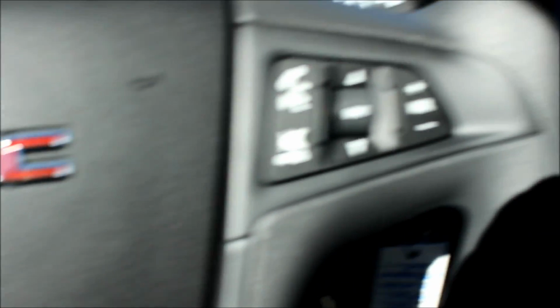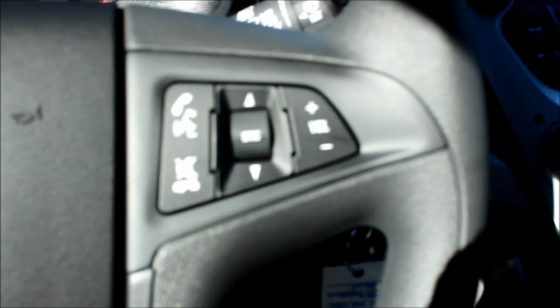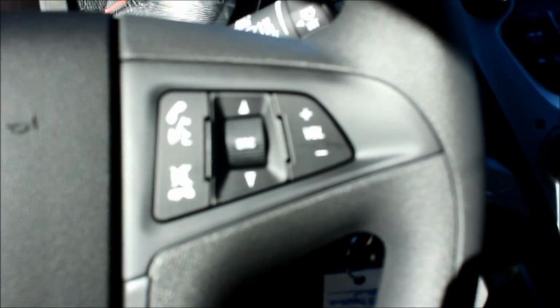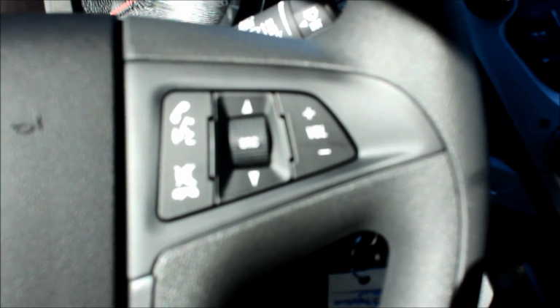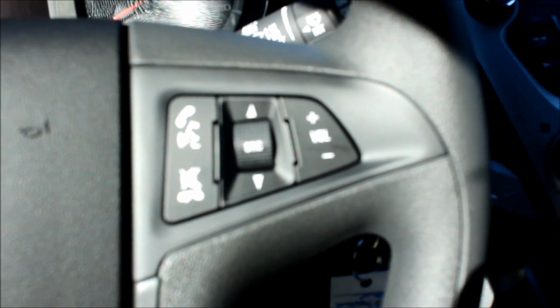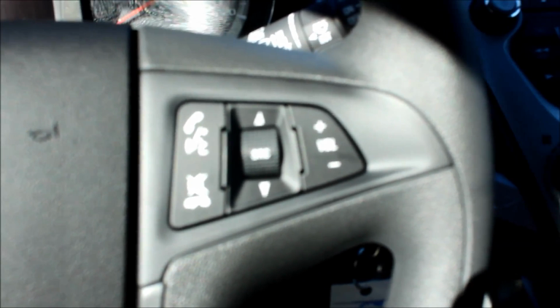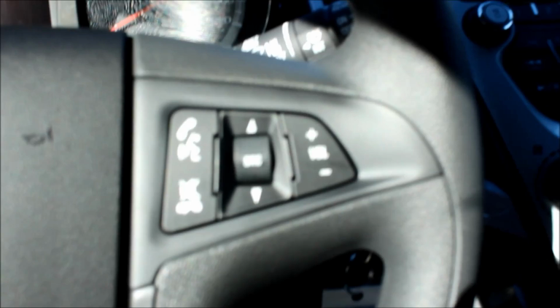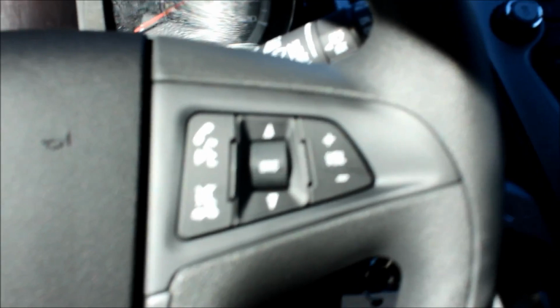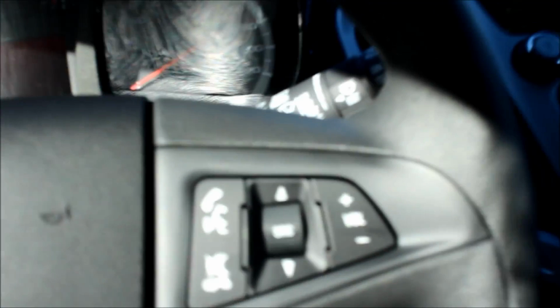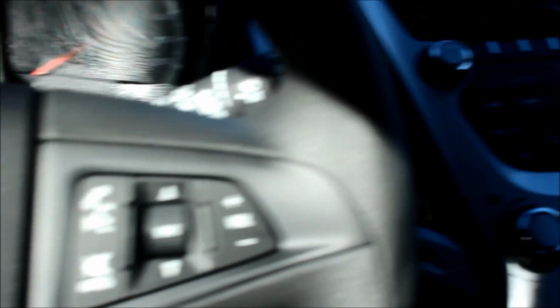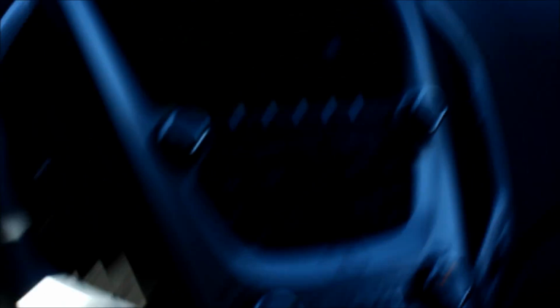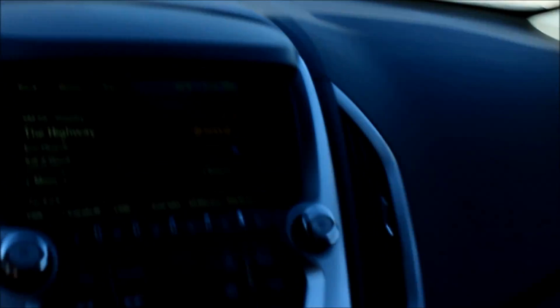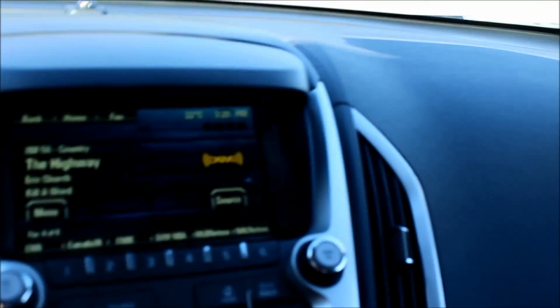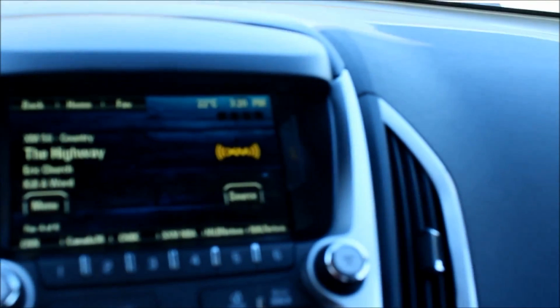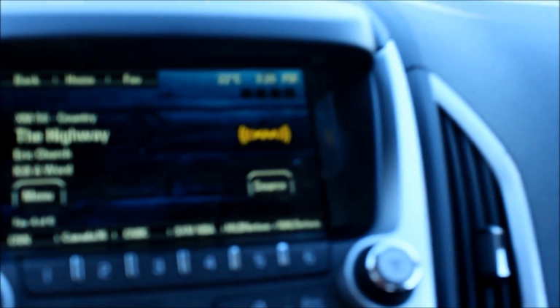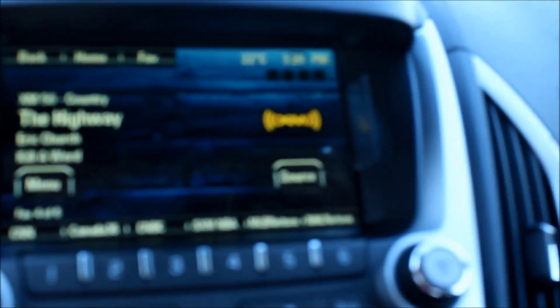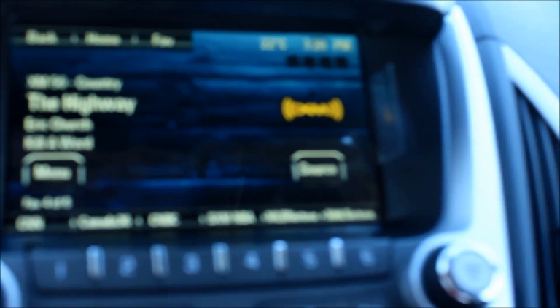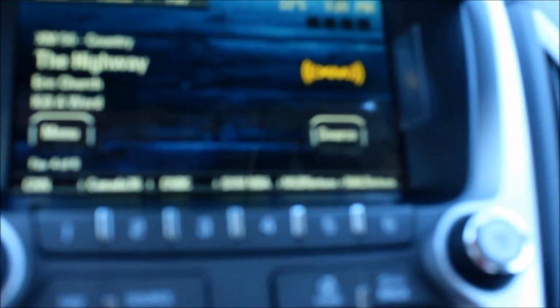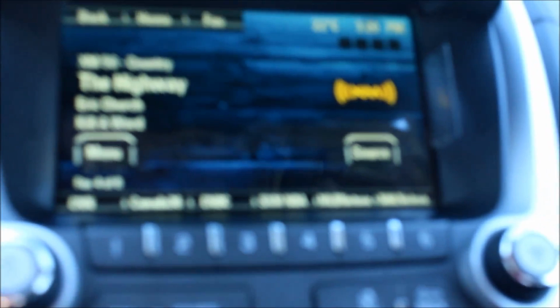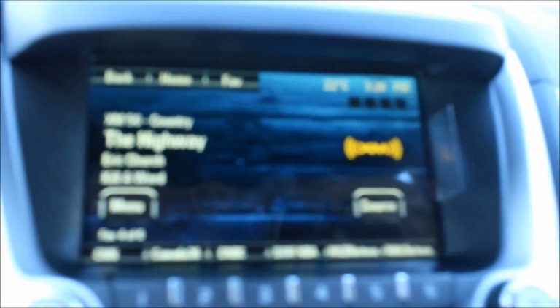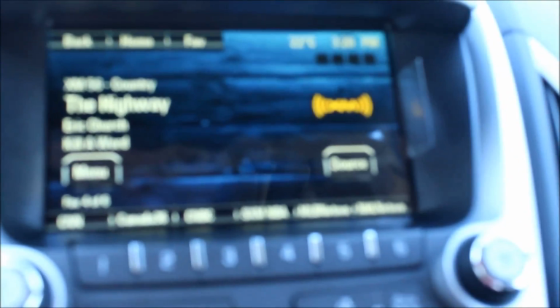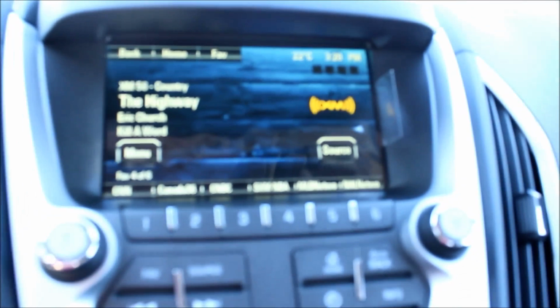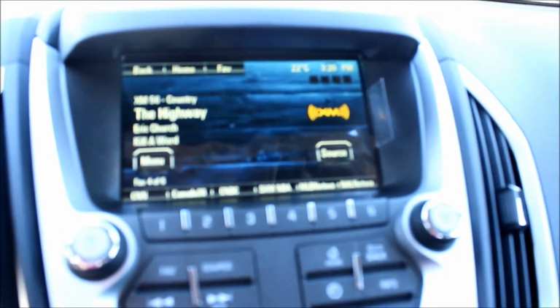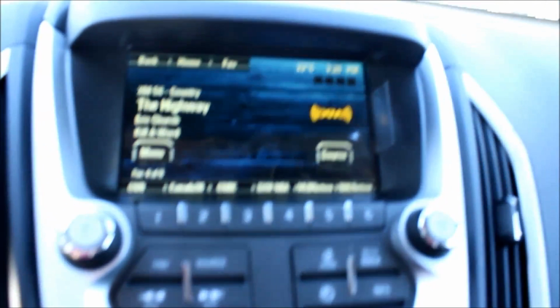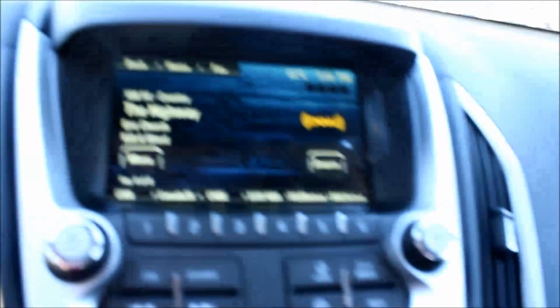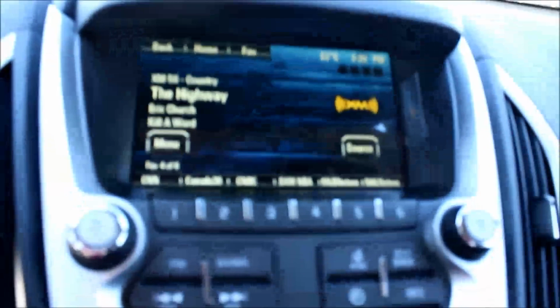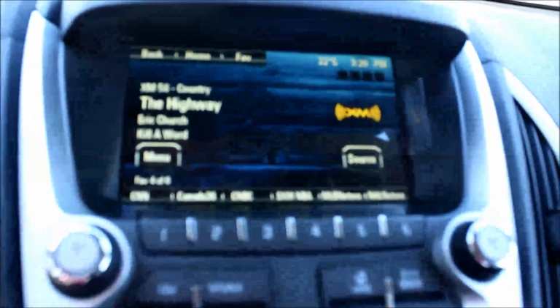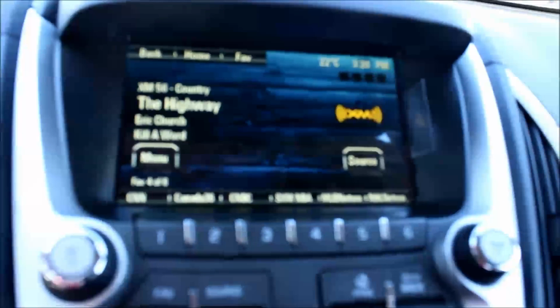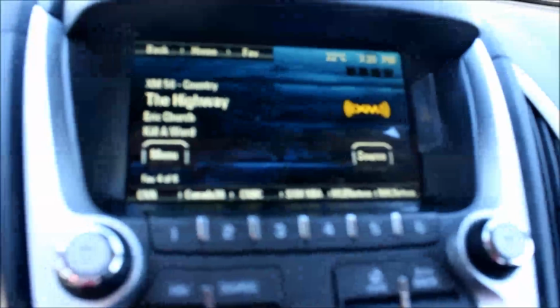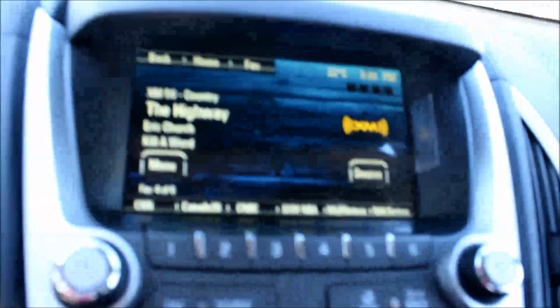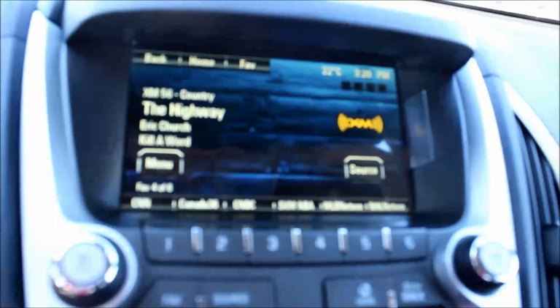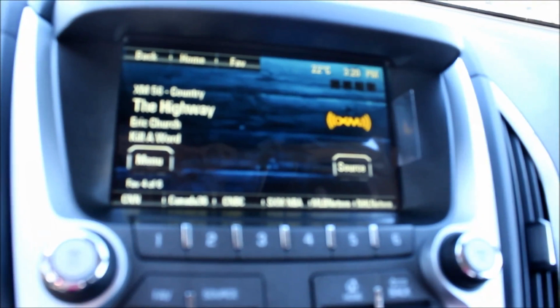On the right-hand side, you have your Bluetooth and audio controls, which connects to your GMC IntelliLink. It does have AM, FM, and XM satellite radio. It's also where your backup camera comes out through.